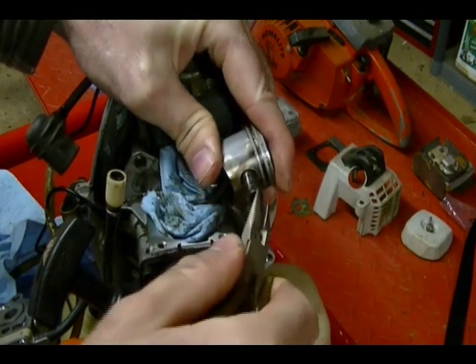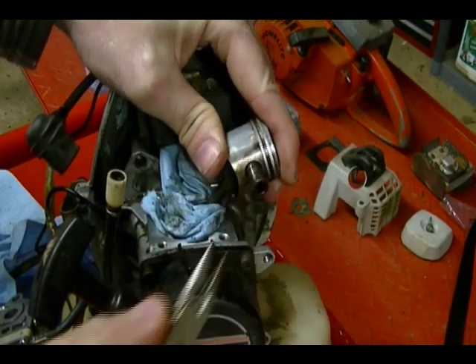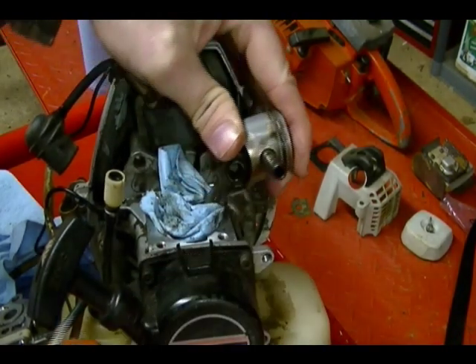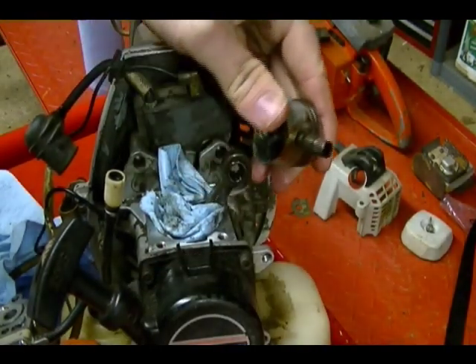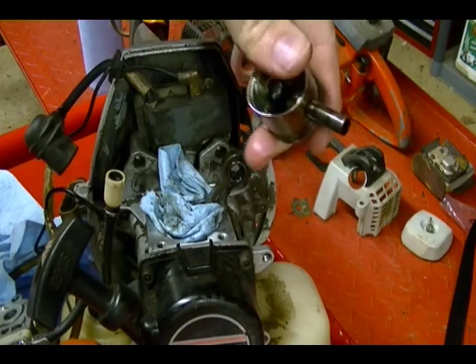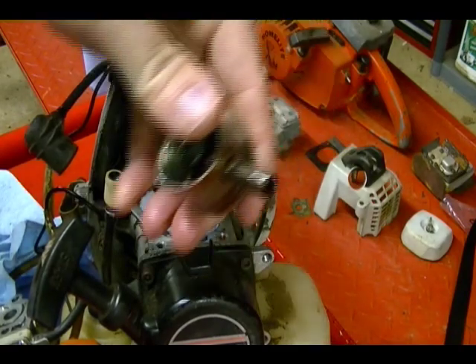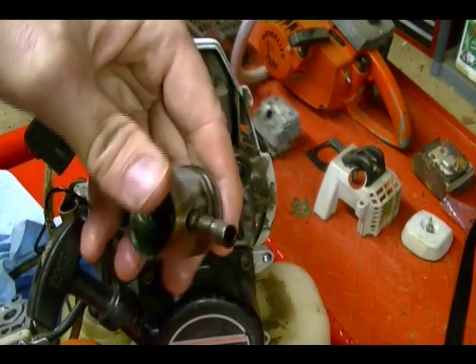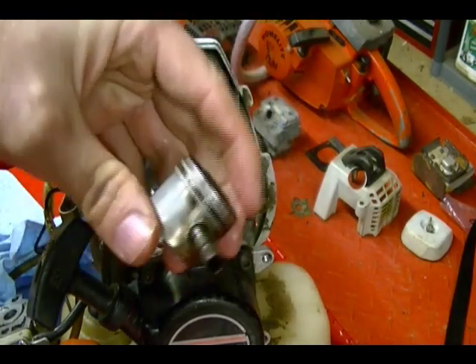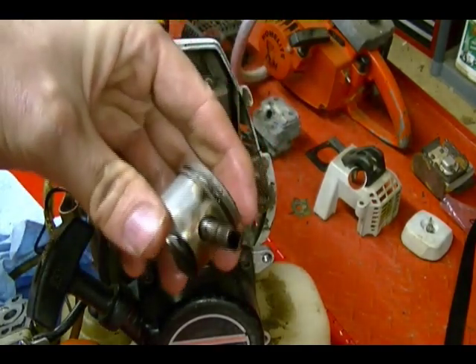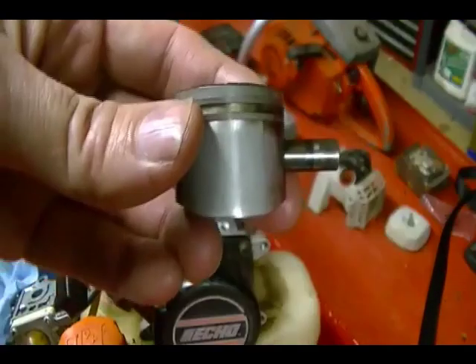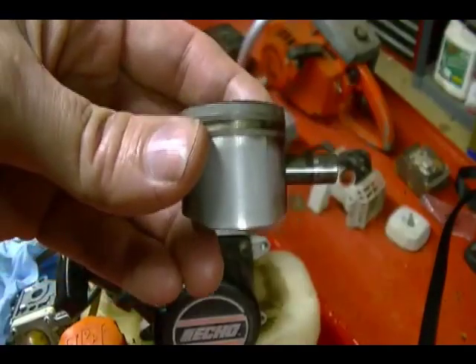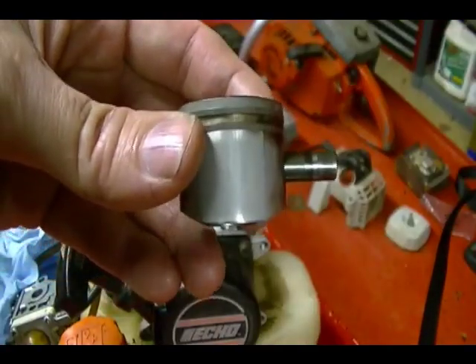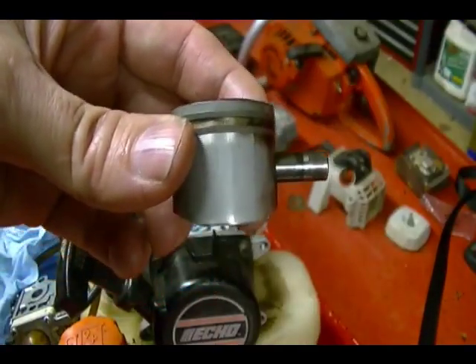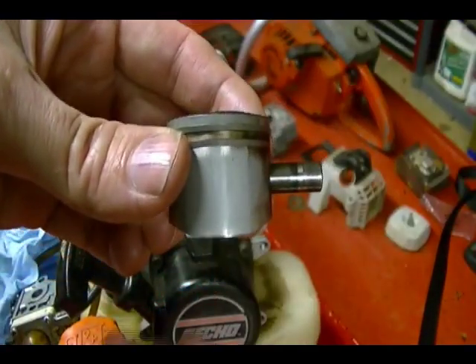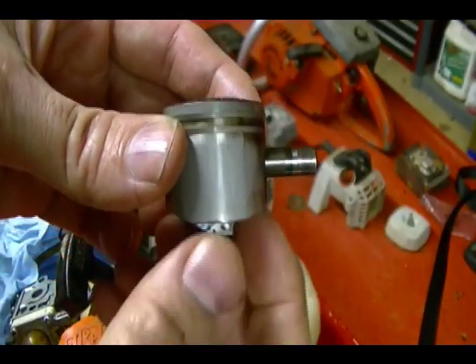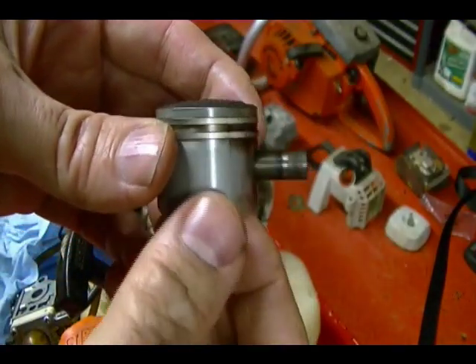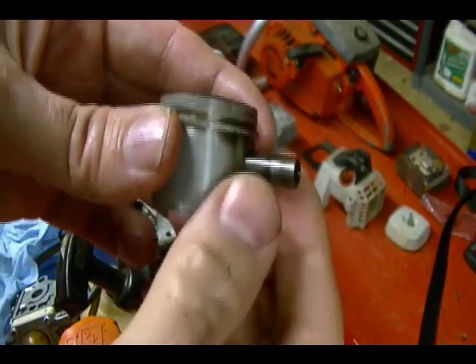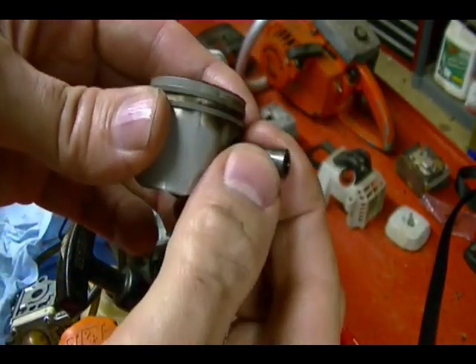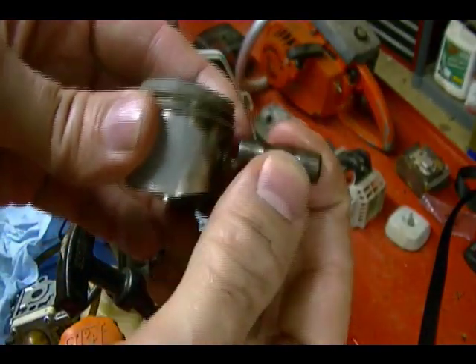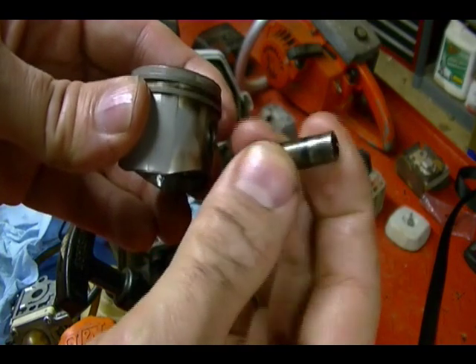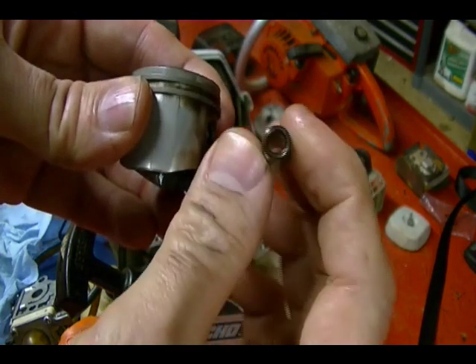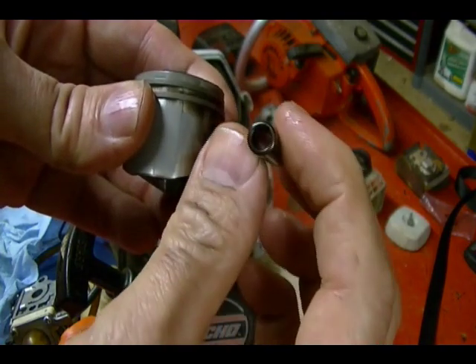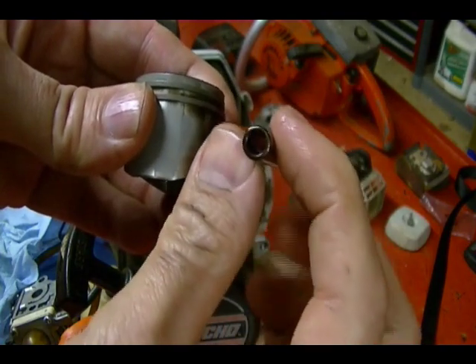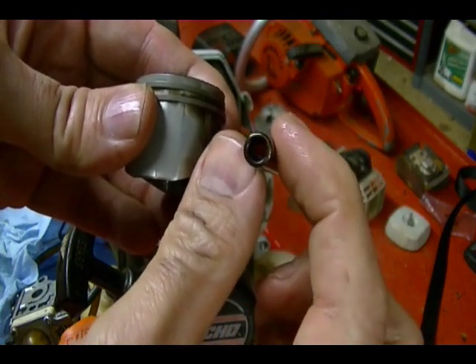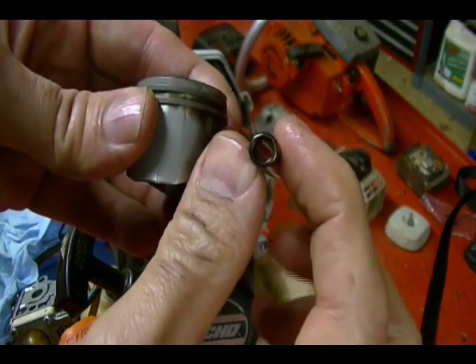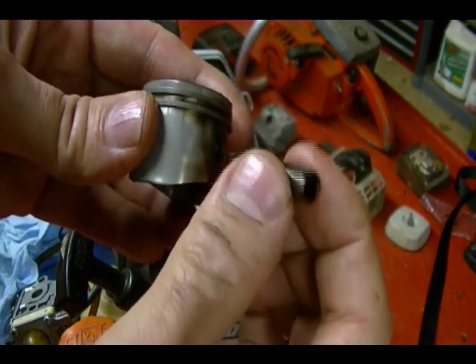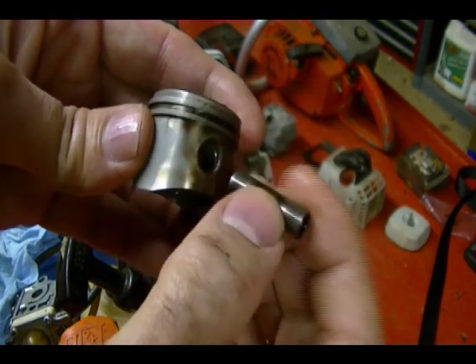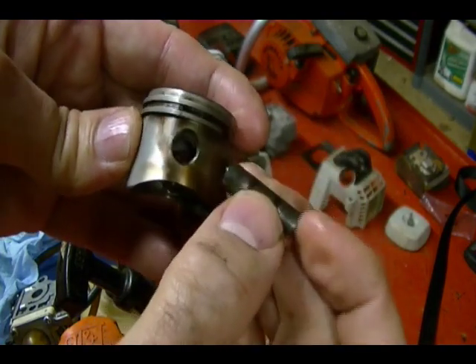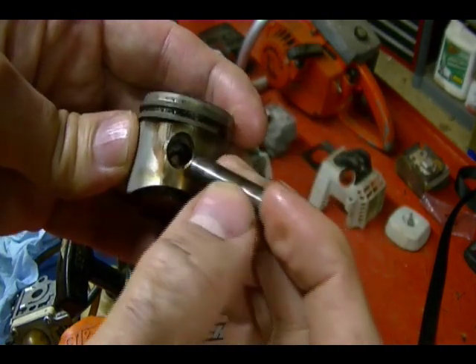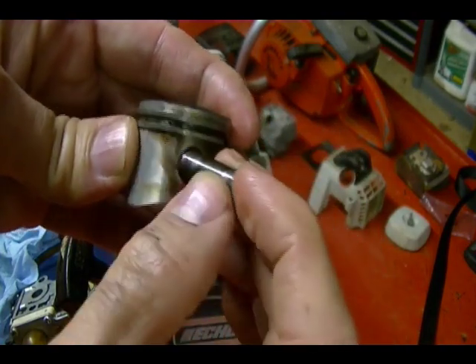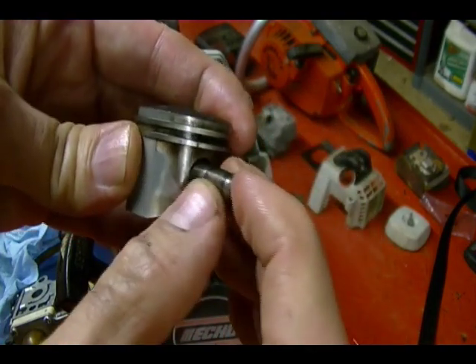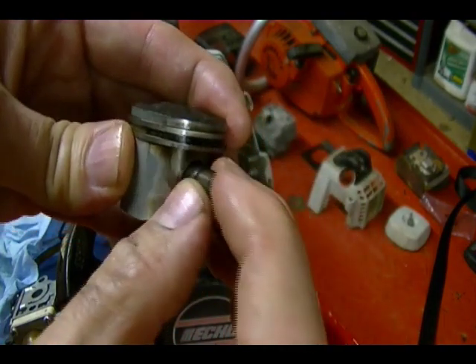Then I can pull the piston off. Here is the piston I just took off of the engine. Here's the wrist pin or piston pin — it's hollow. It just fits inside the piston boss like this.